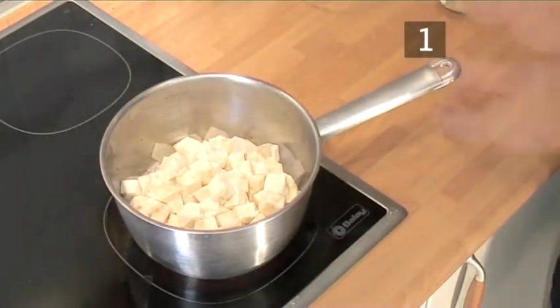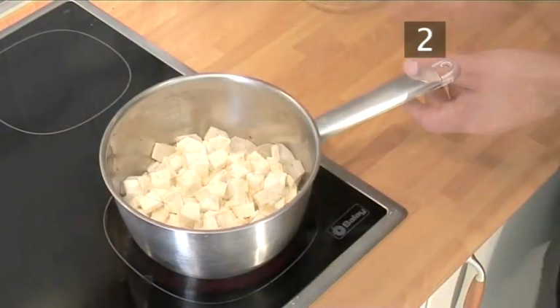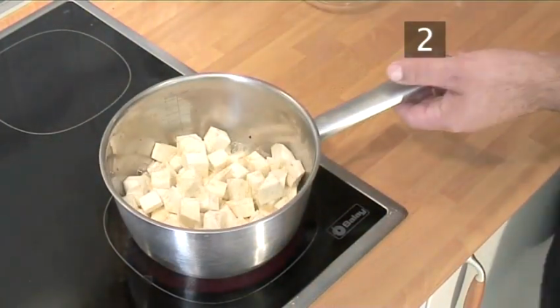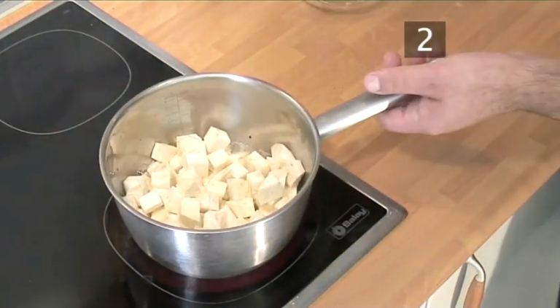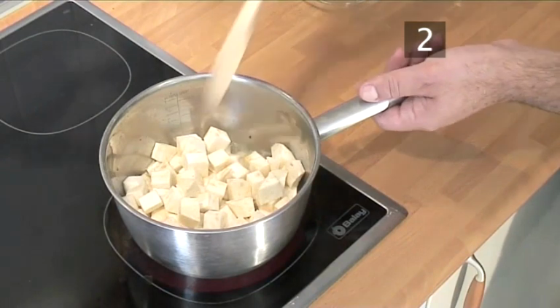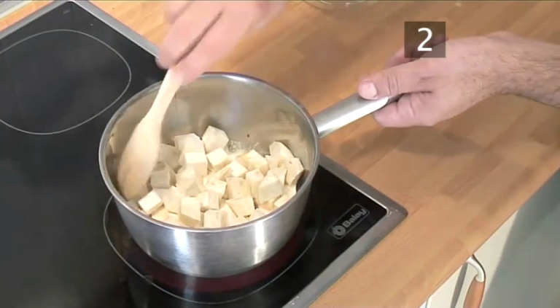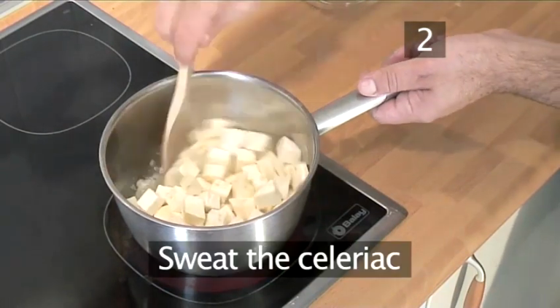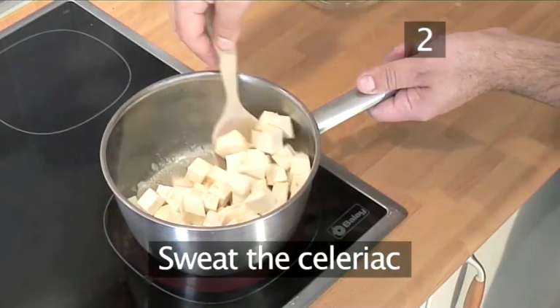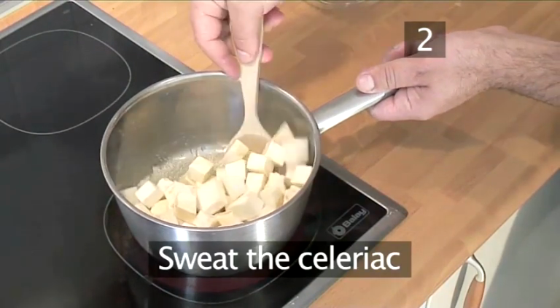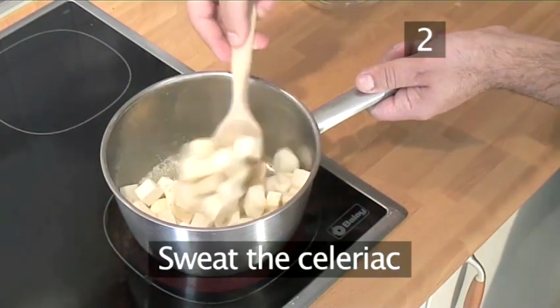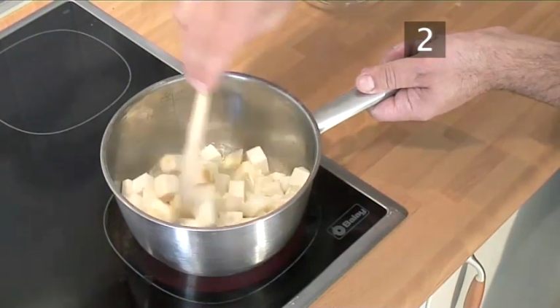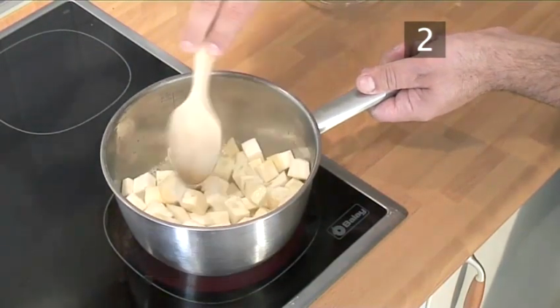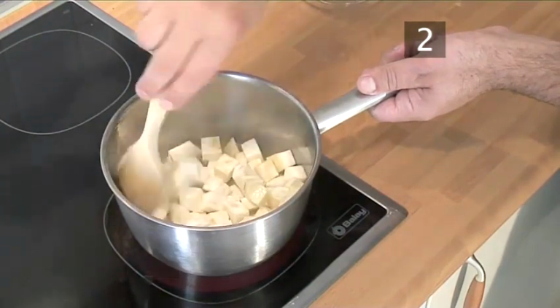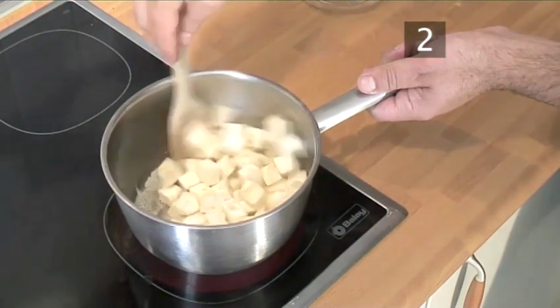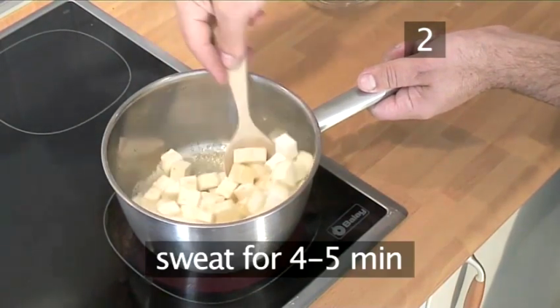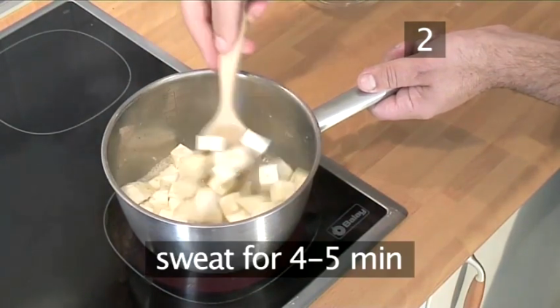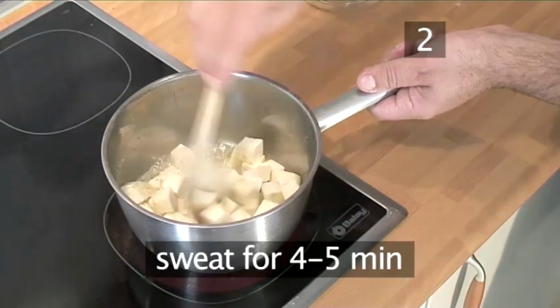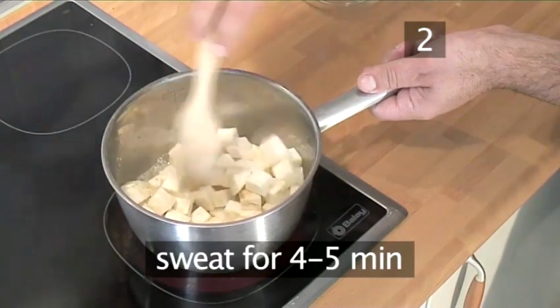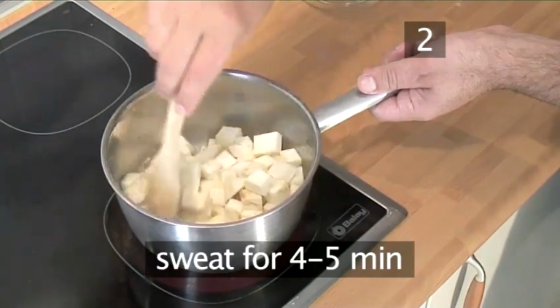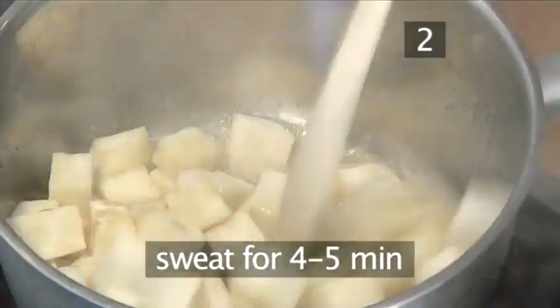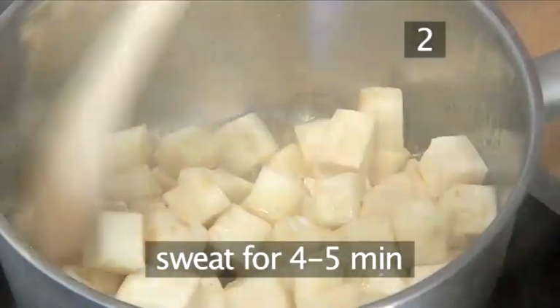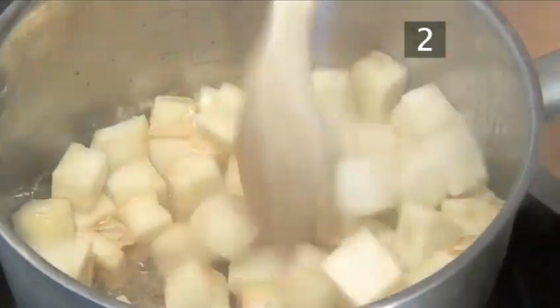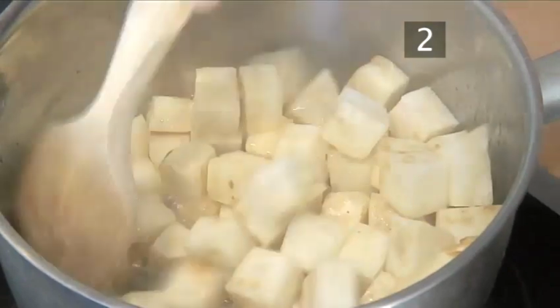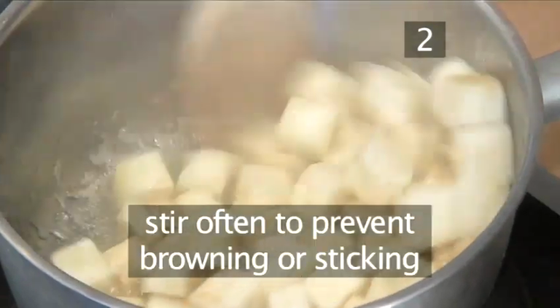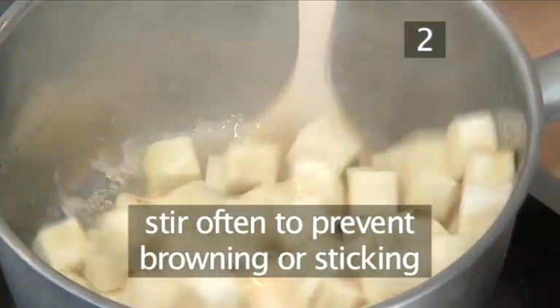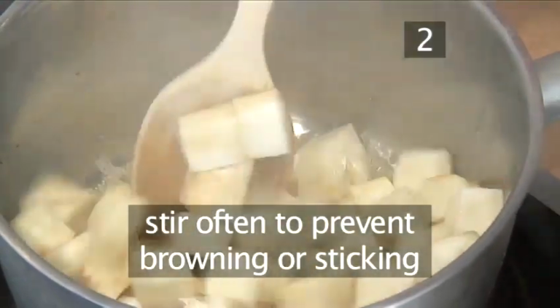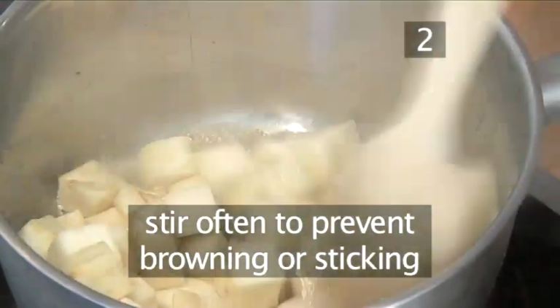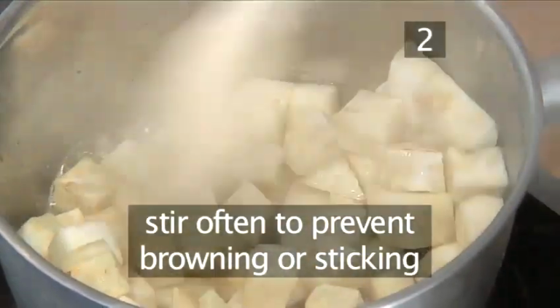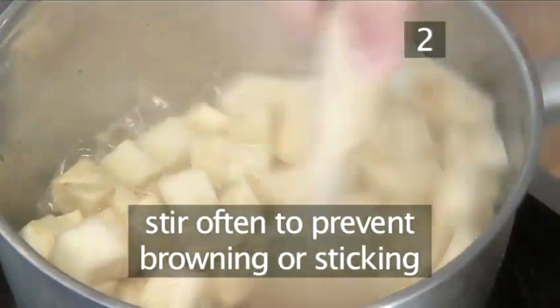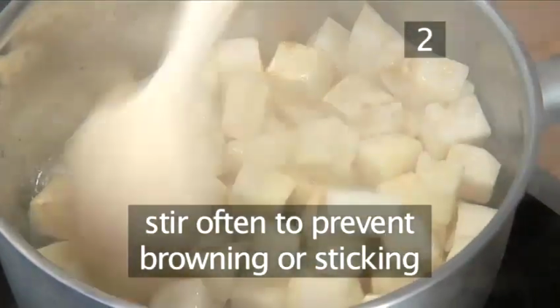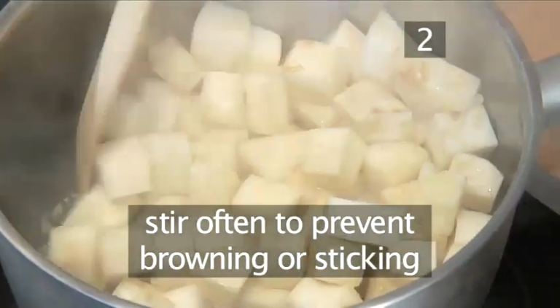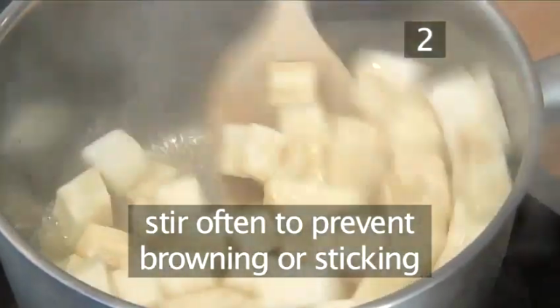Step 2: Sweat the celeriac. Sweat the celeriac for four to five minutes, stirring often to prevent it browning or sticking.